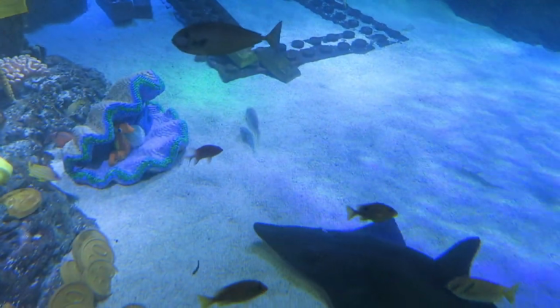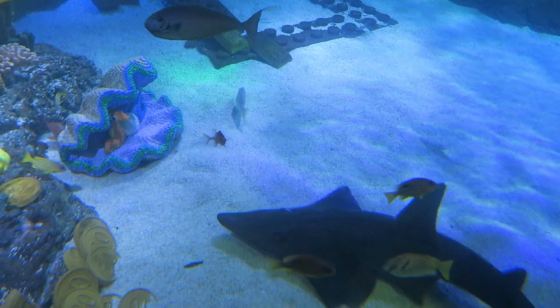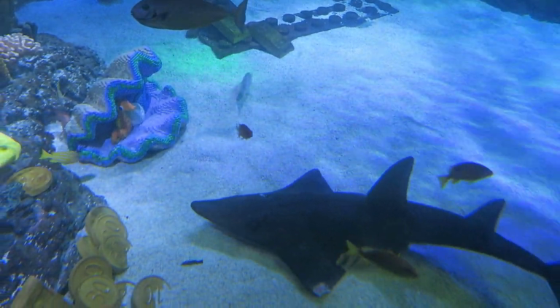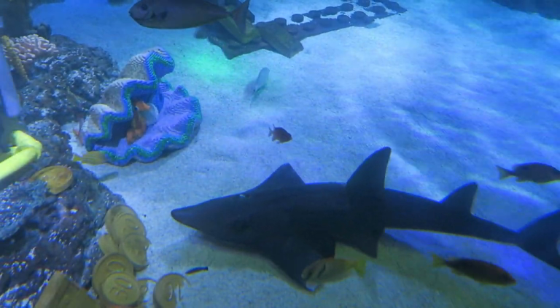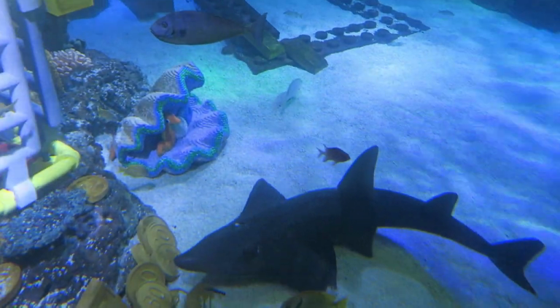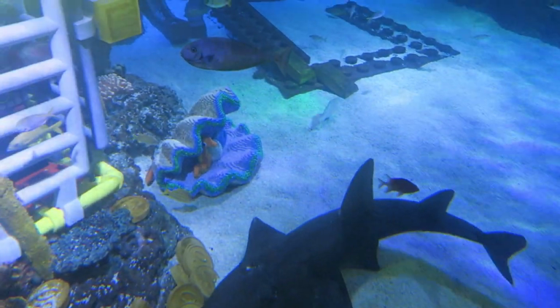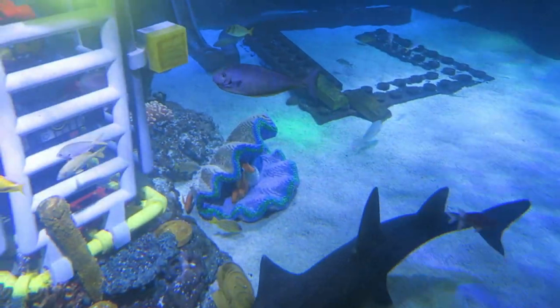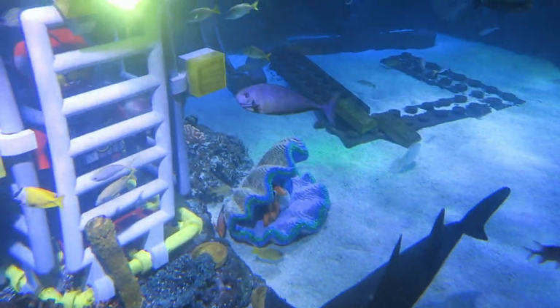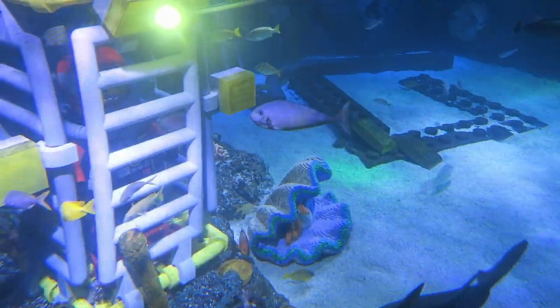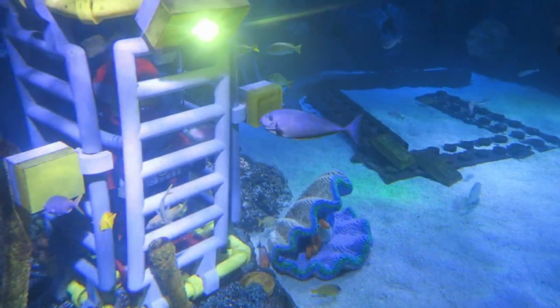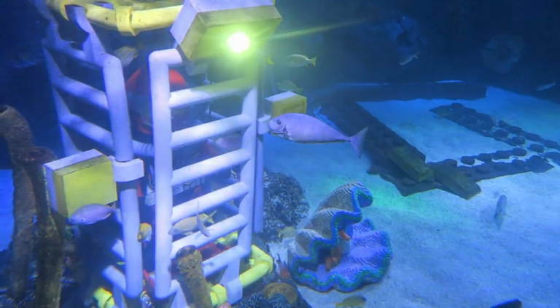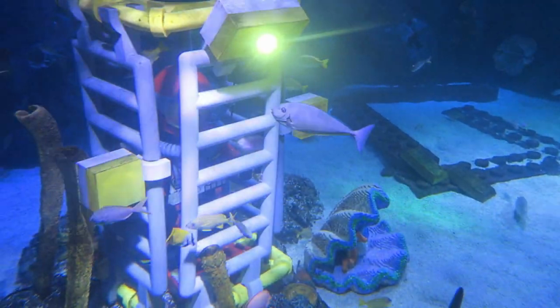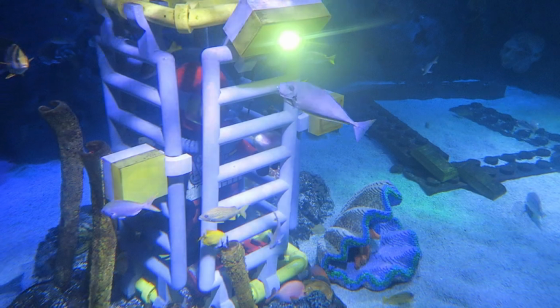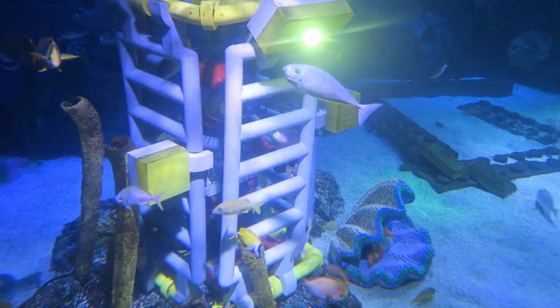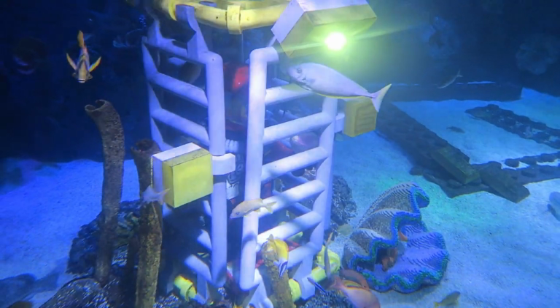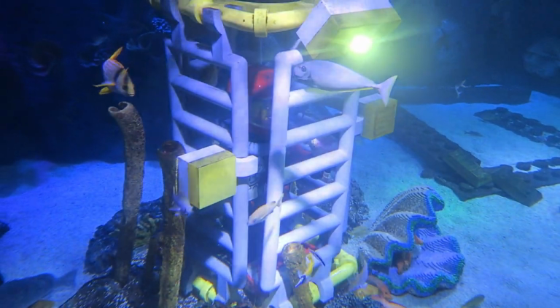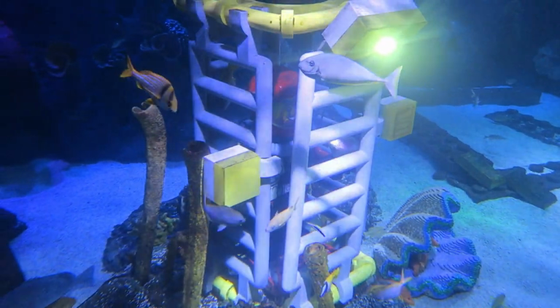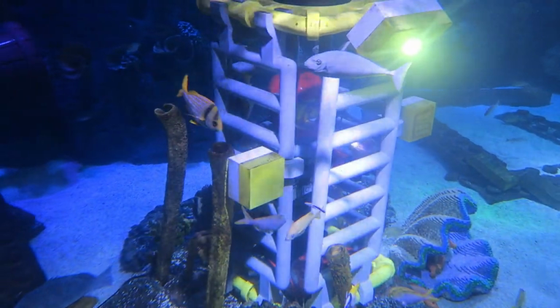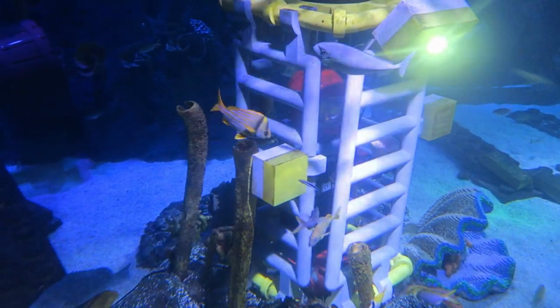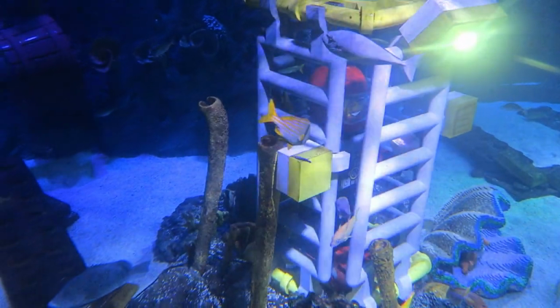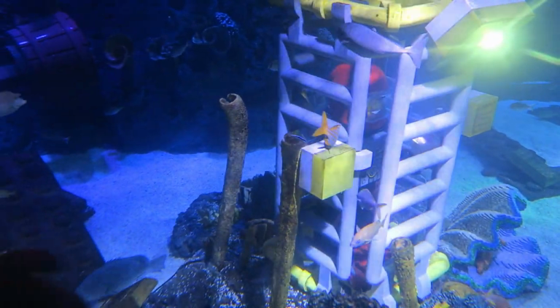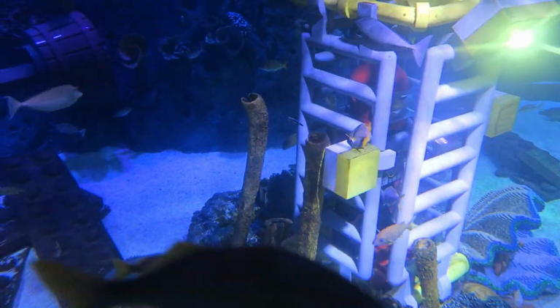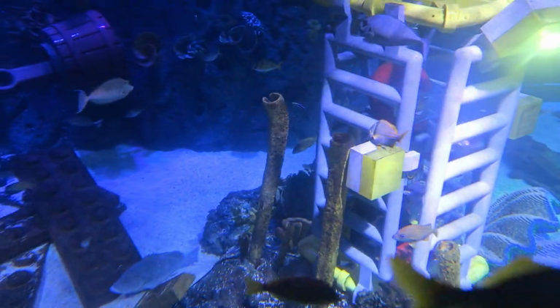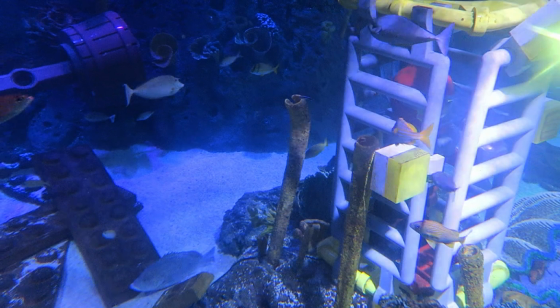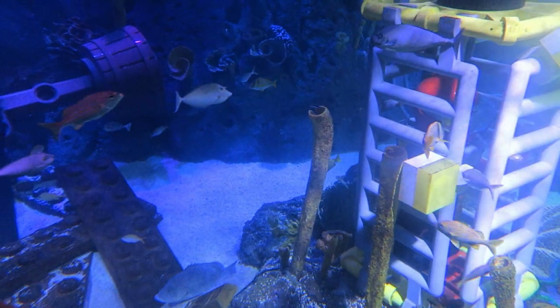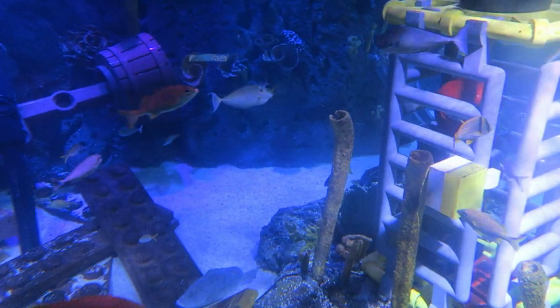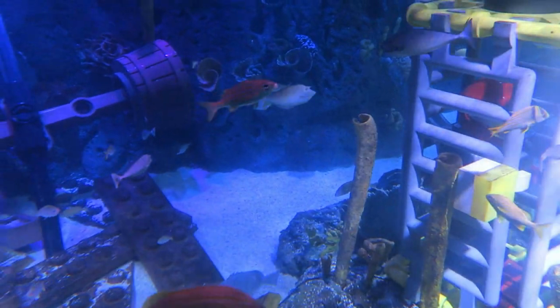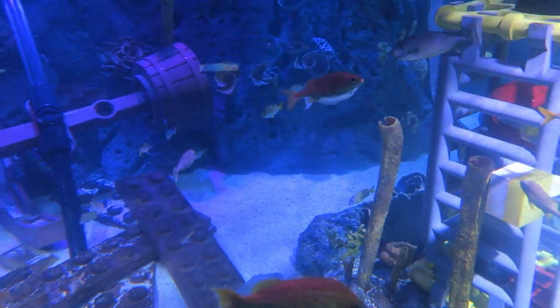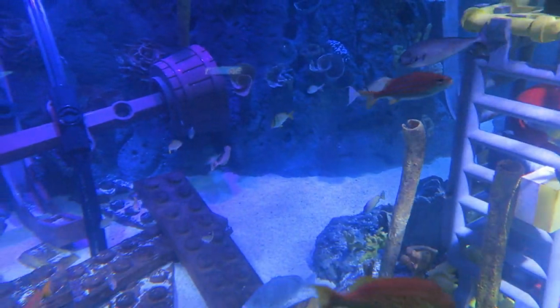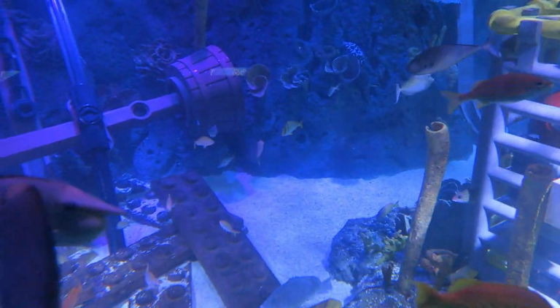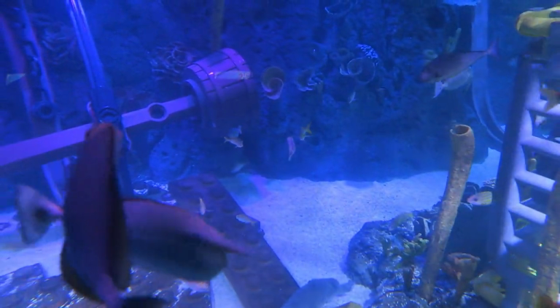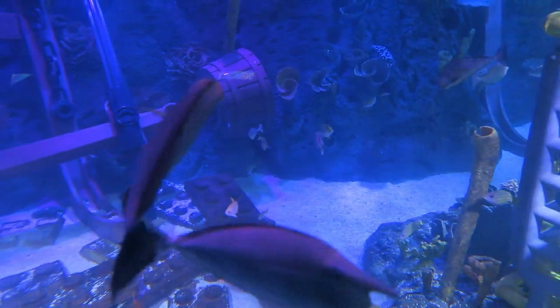Brace yourselves, explorers. We're approaching the shipwreck. Looks like treasure is lined up as far as the eye can see. Locate as many as you can on your treasure trackers. Now!